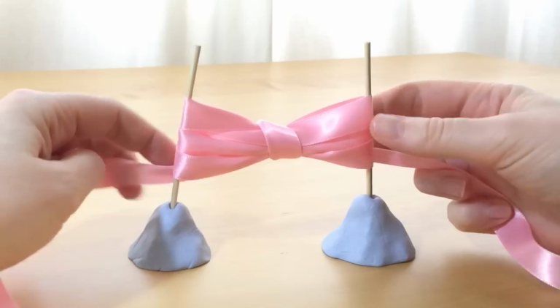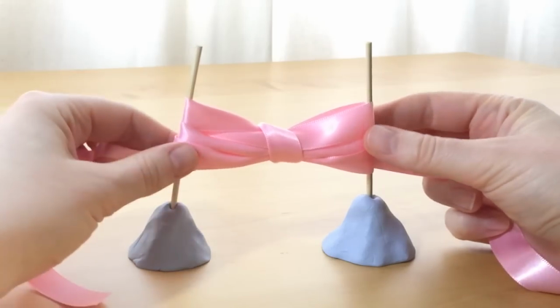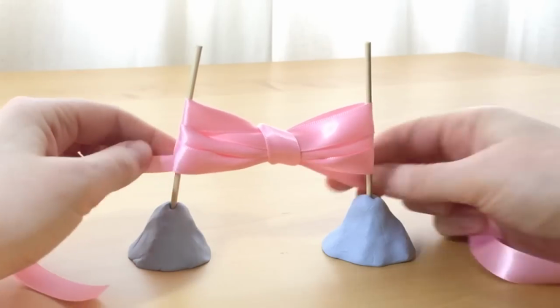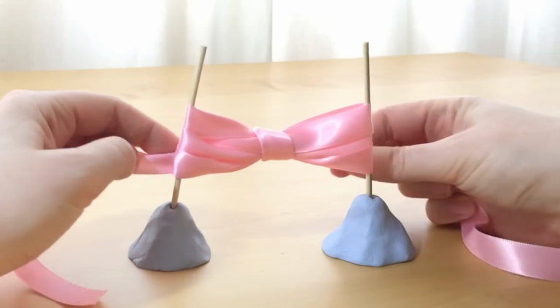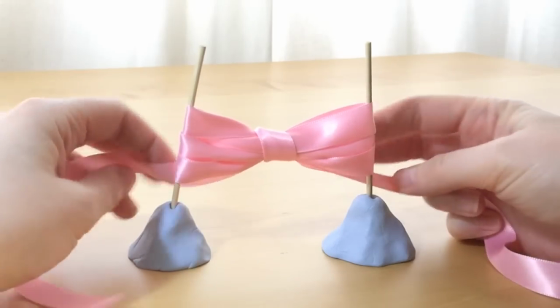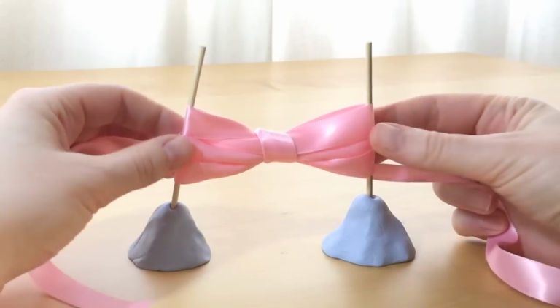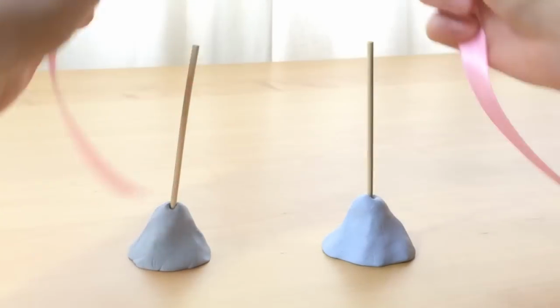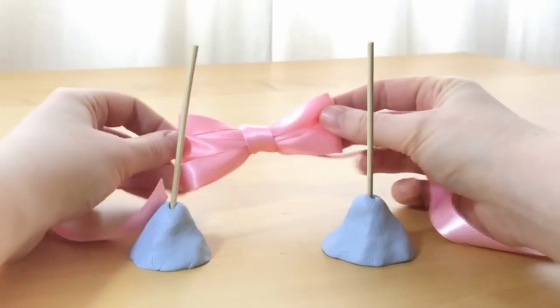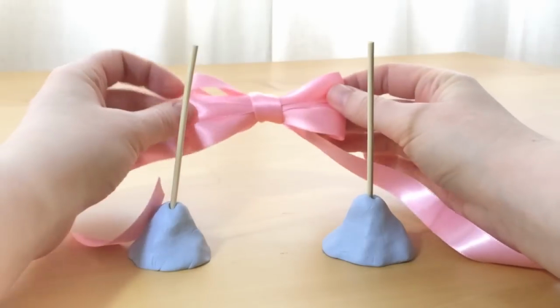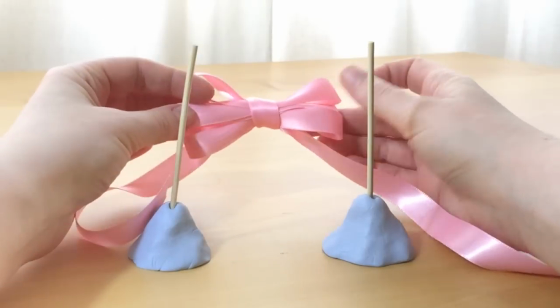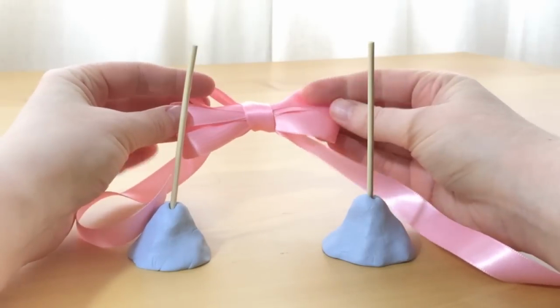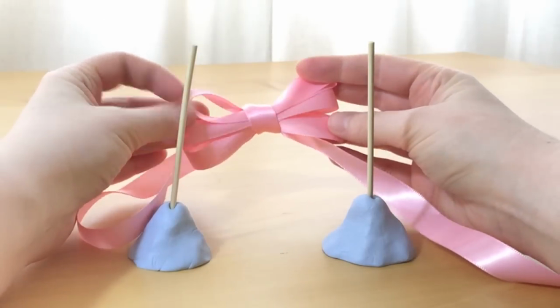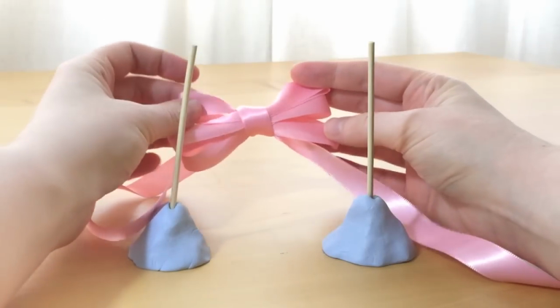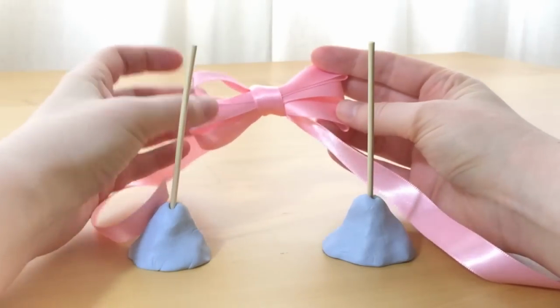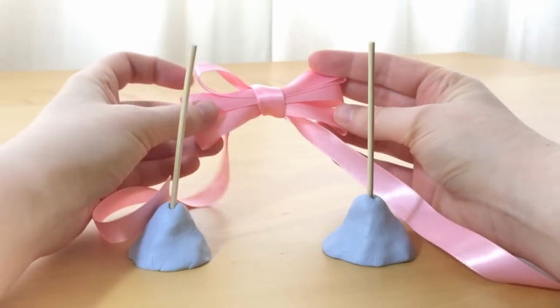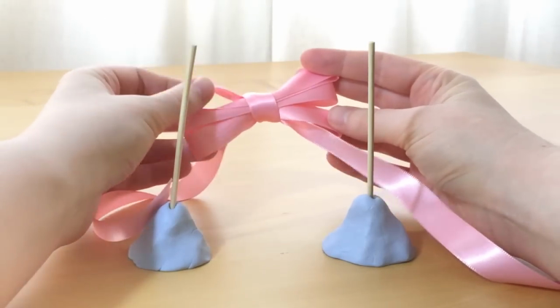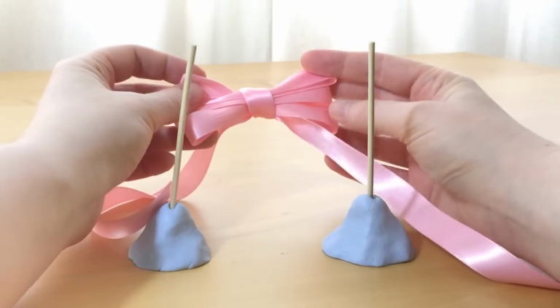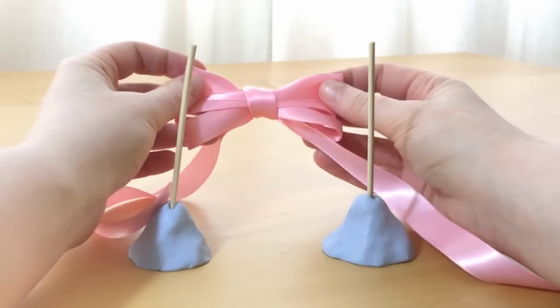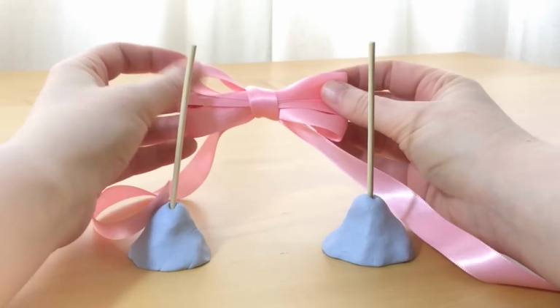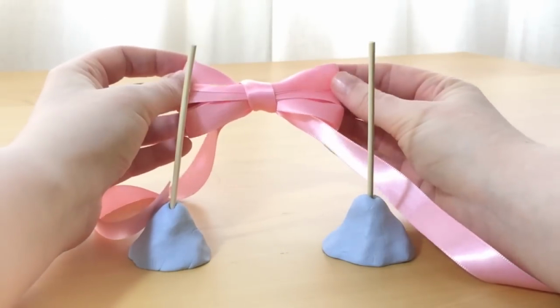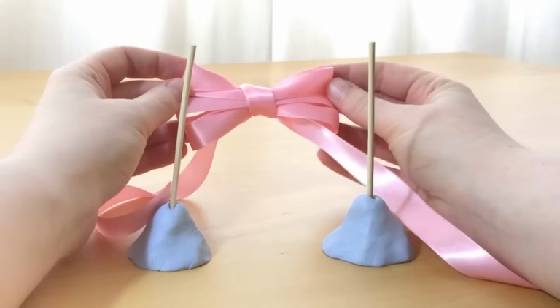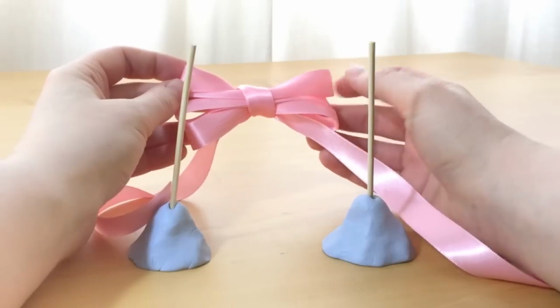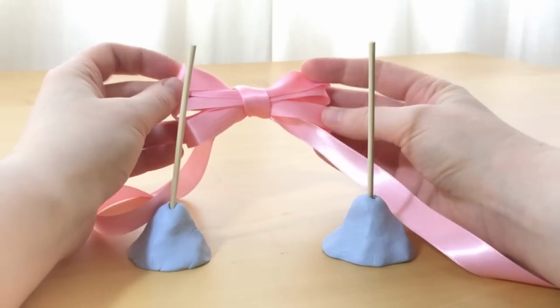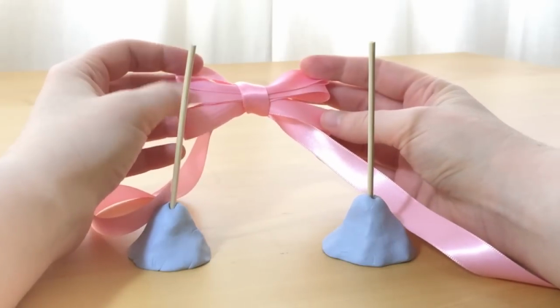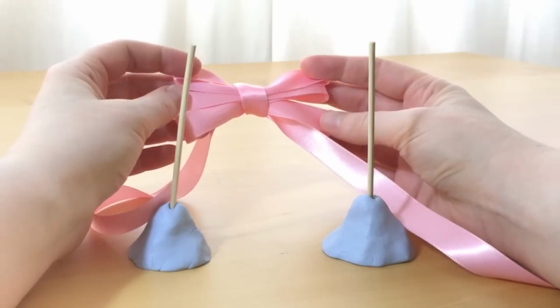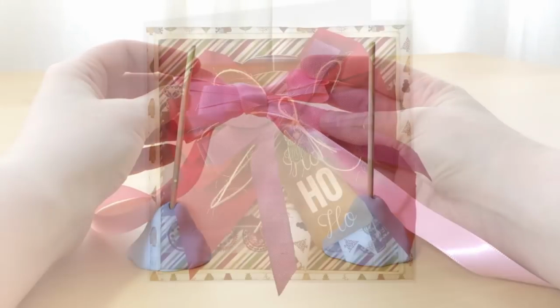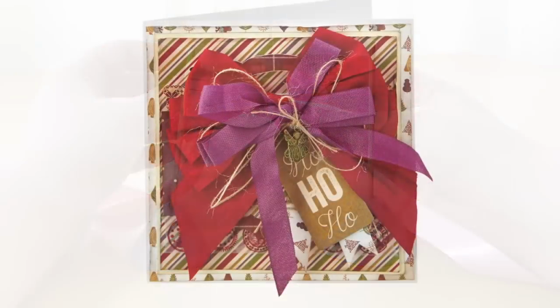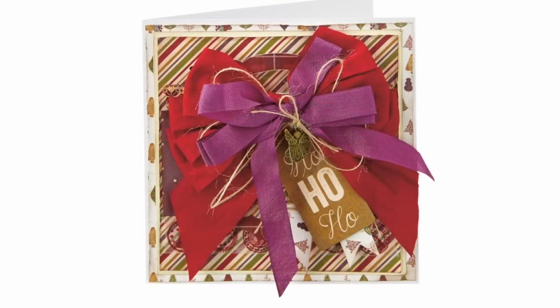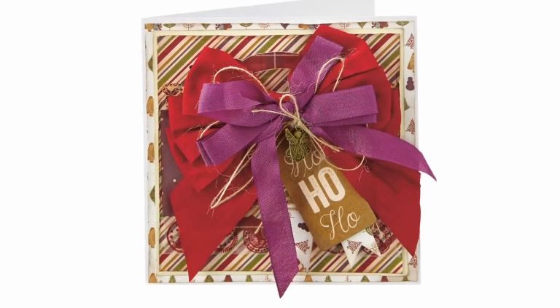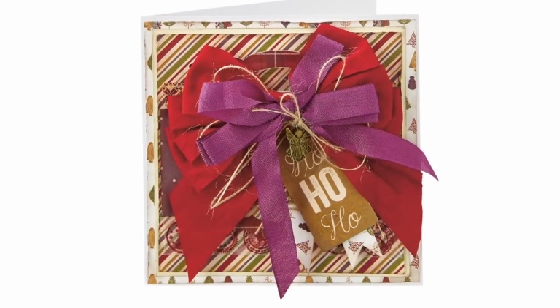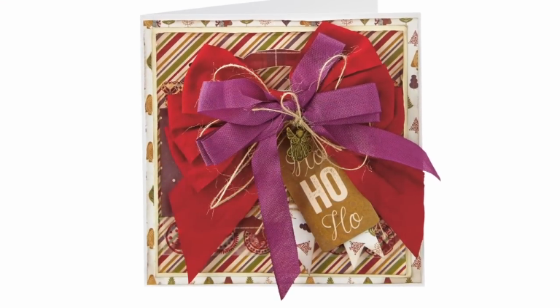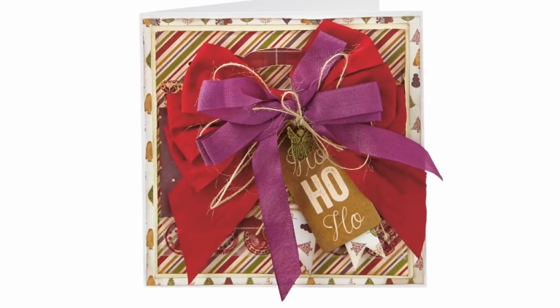Then you can lift the bow off the sticks and straighten it up. Try this technique for really luxurious cards.